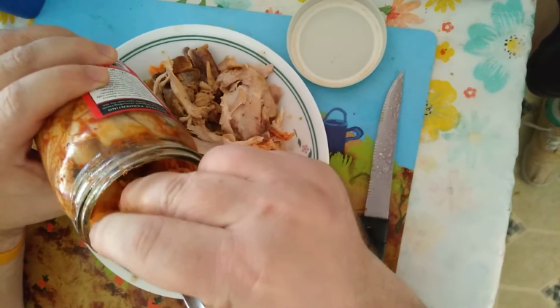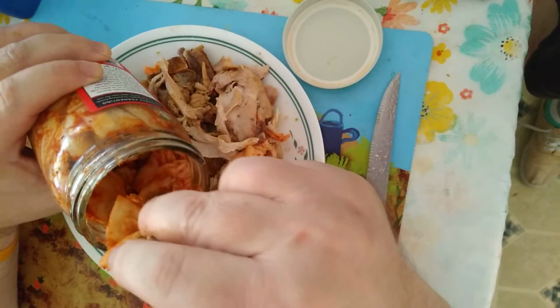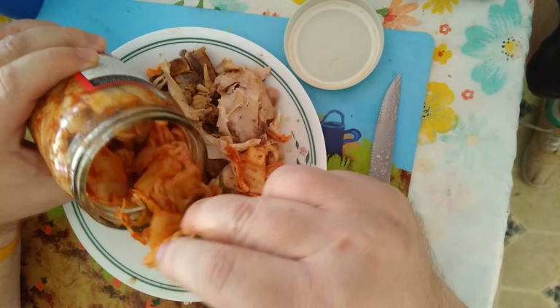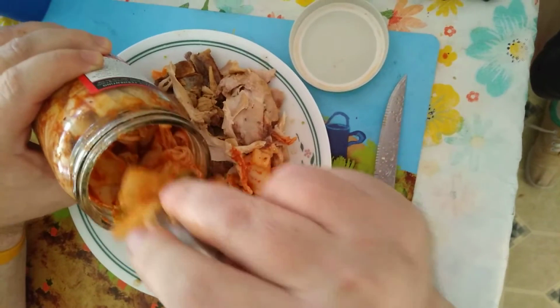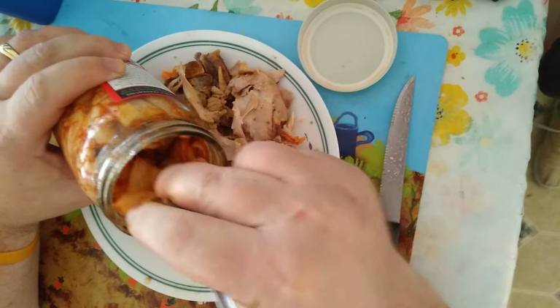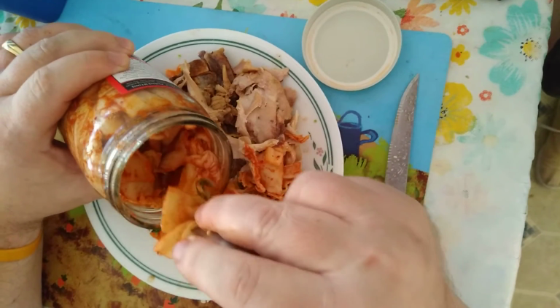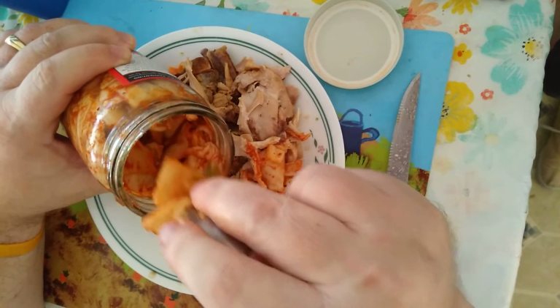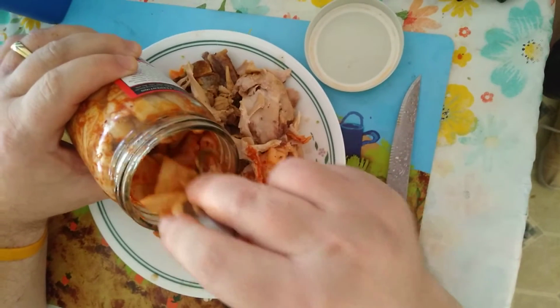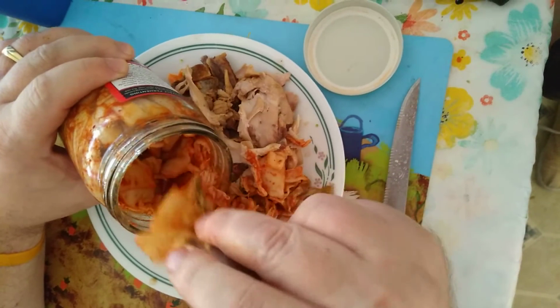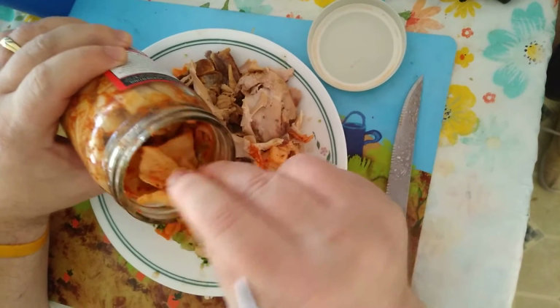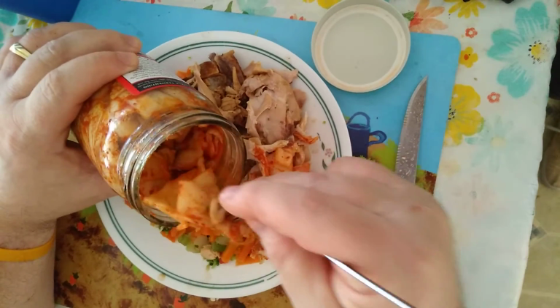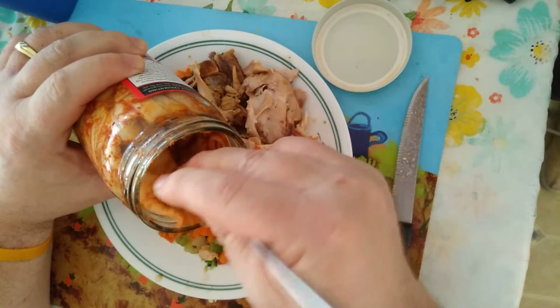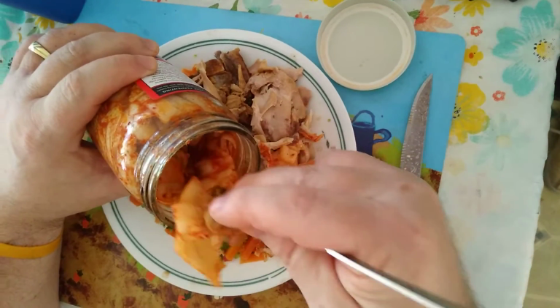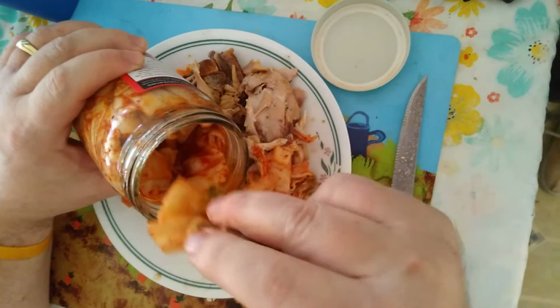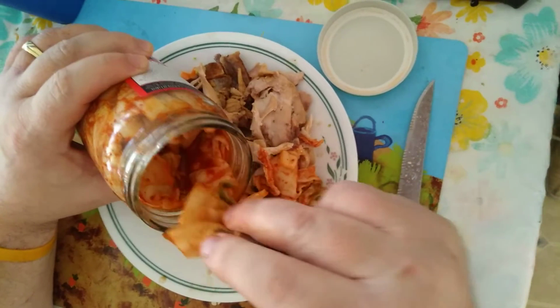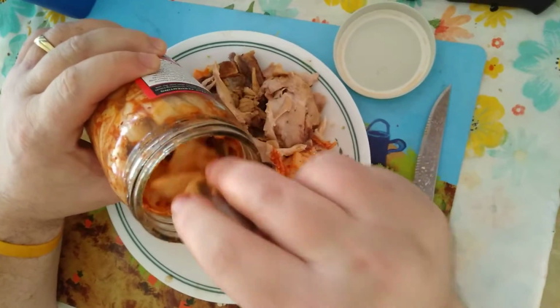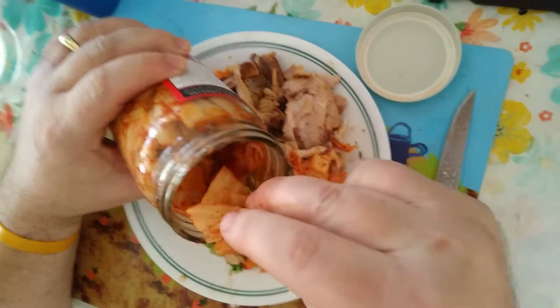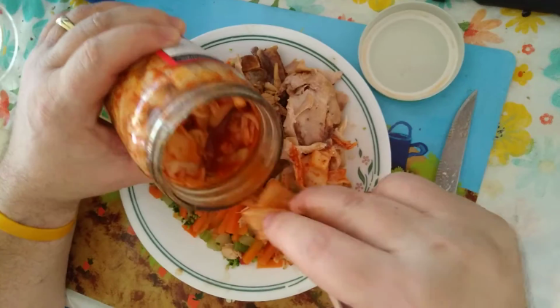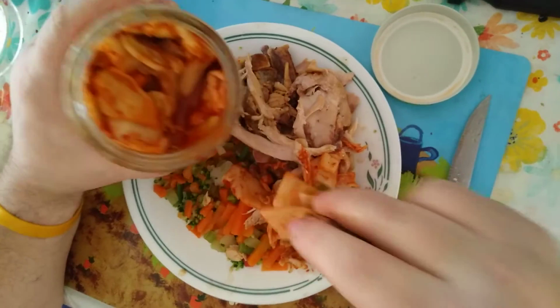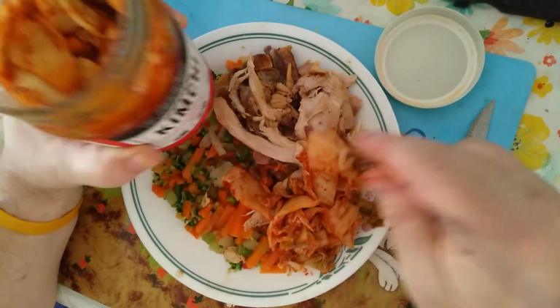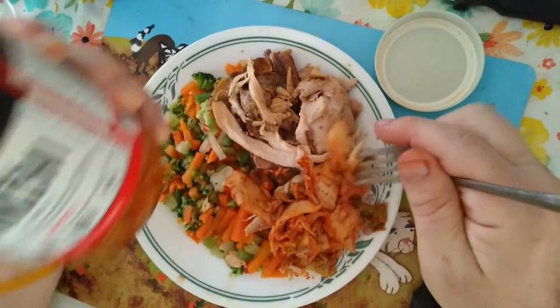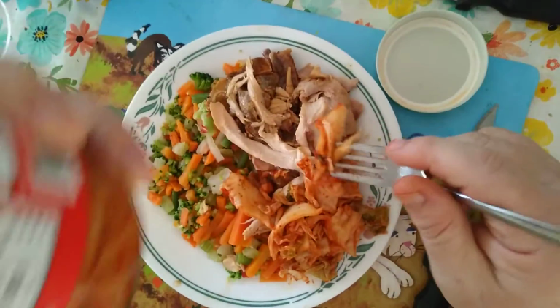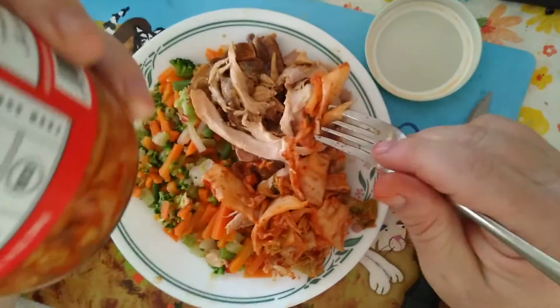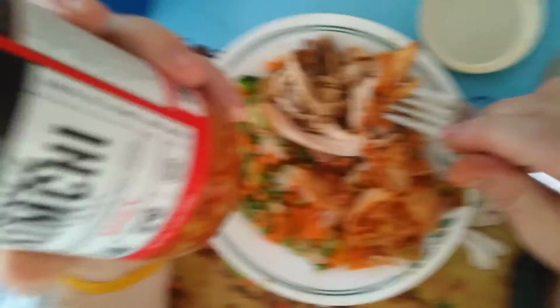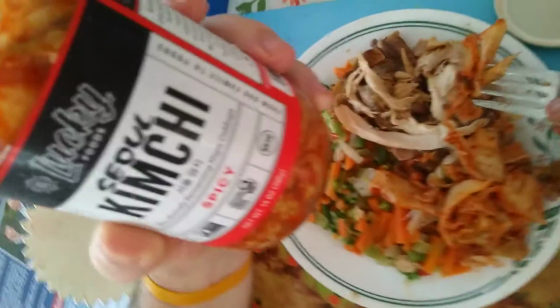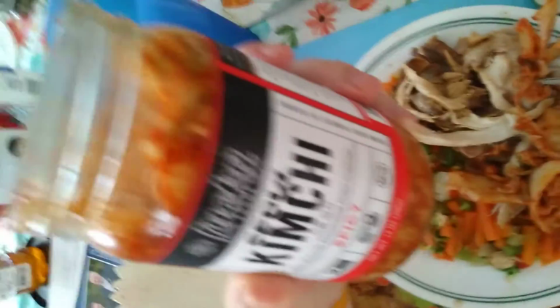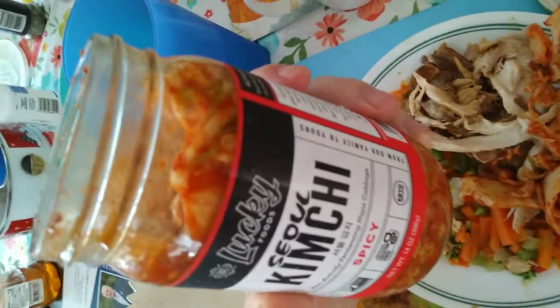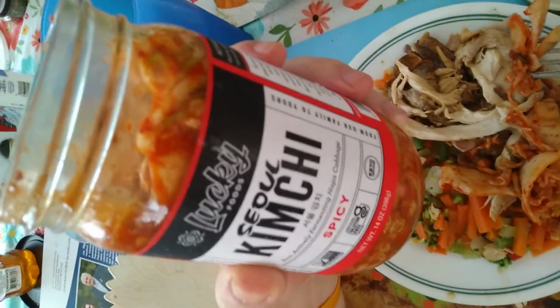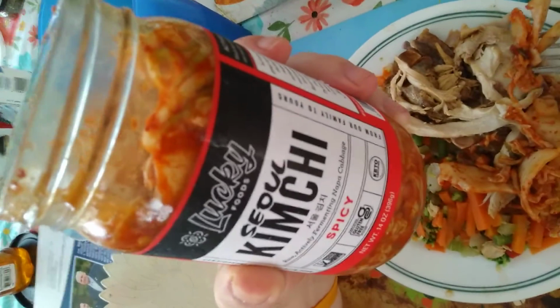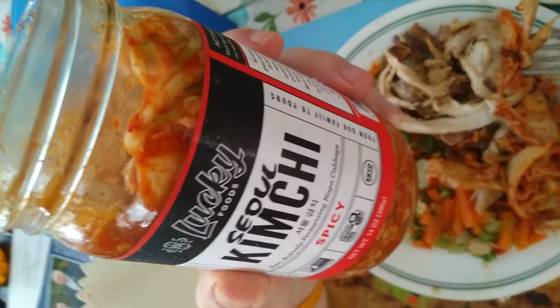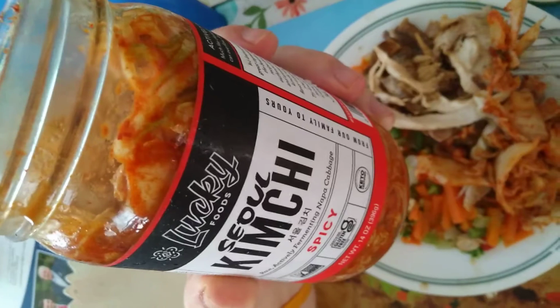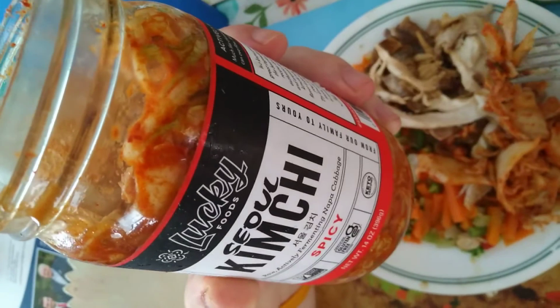You also get those probiotics from it. This is supposed to be a very good food for you. You can check out our videos on how to make kimchi as well. Lucky Foods Seoul Kimchi.